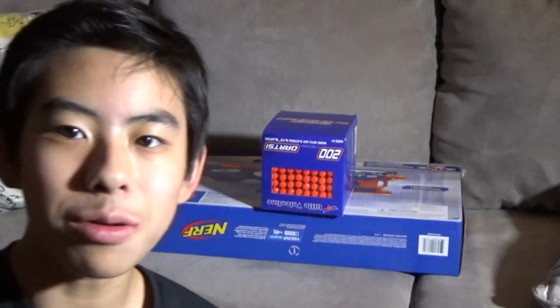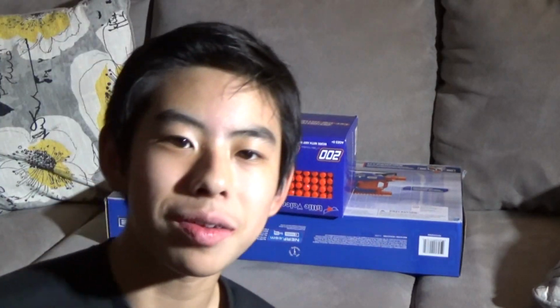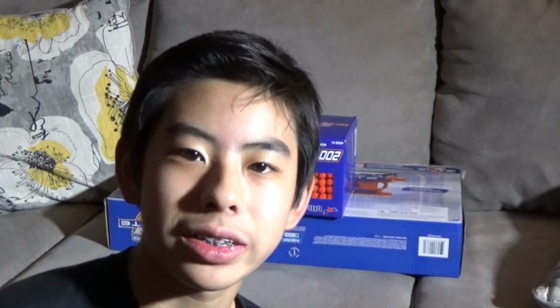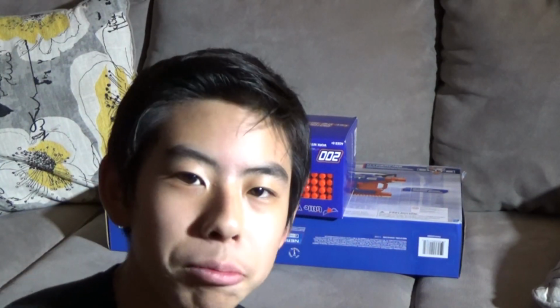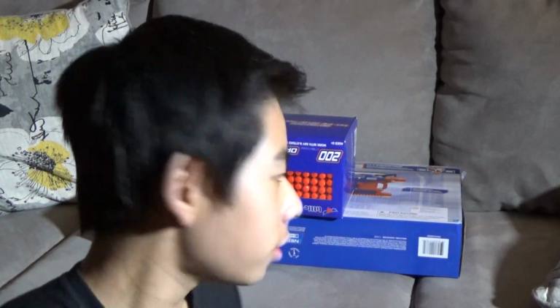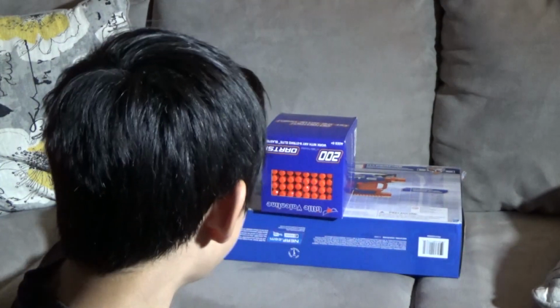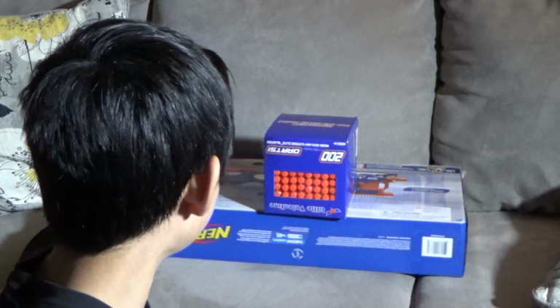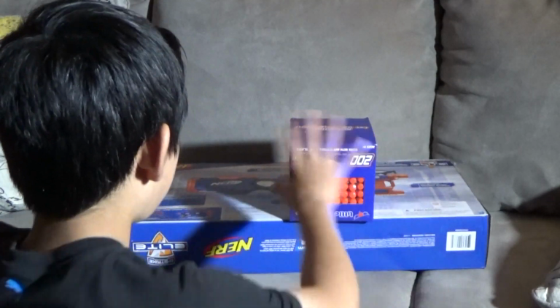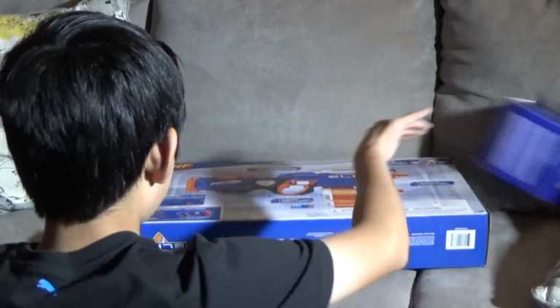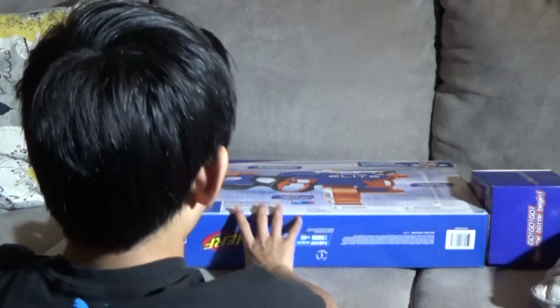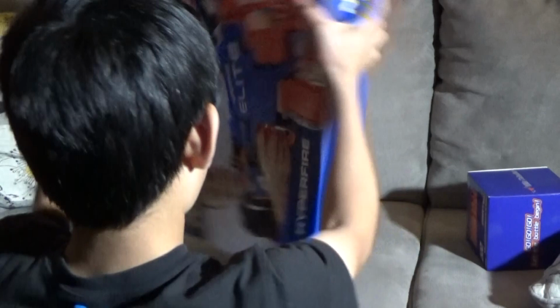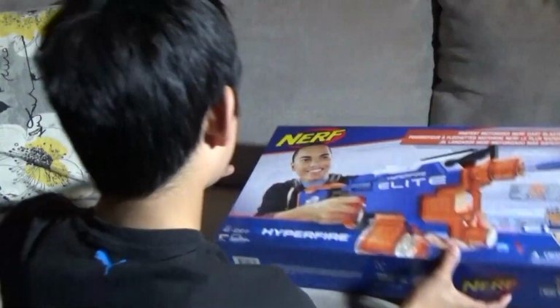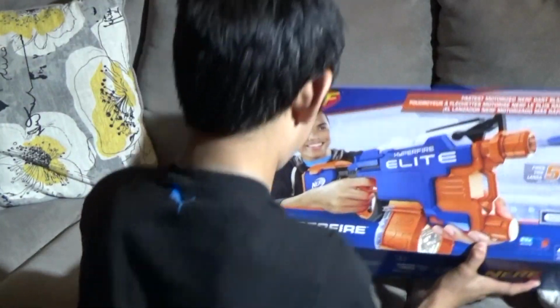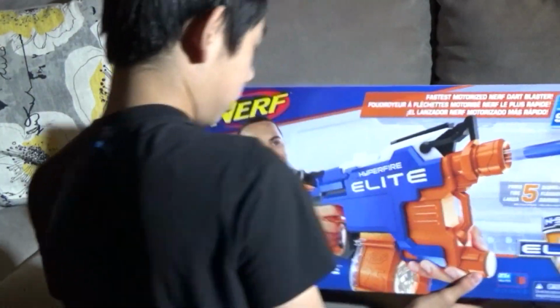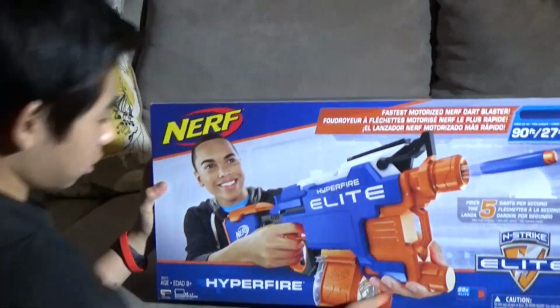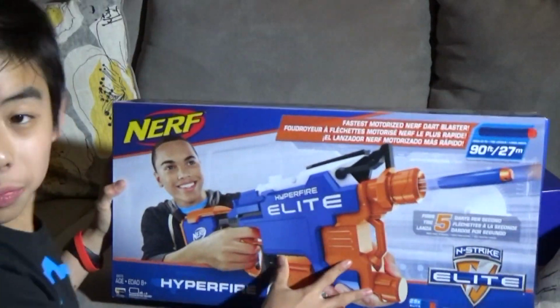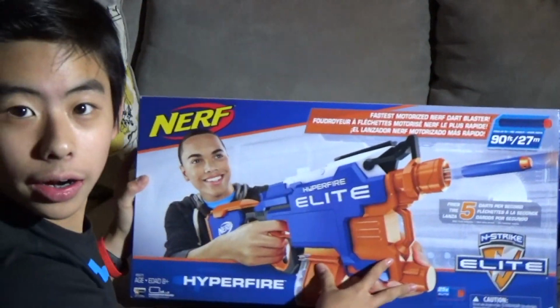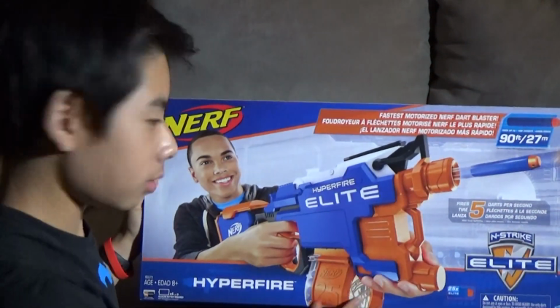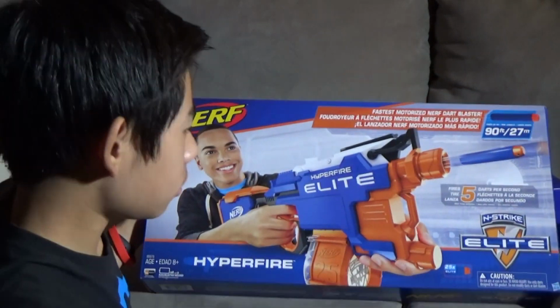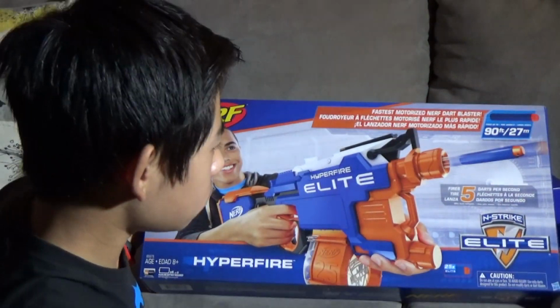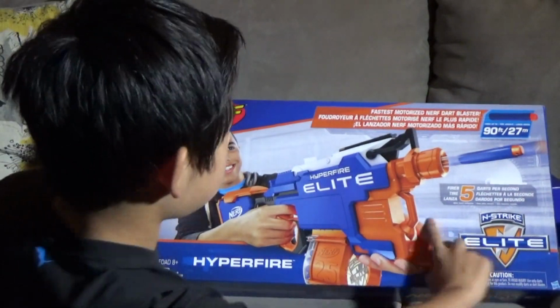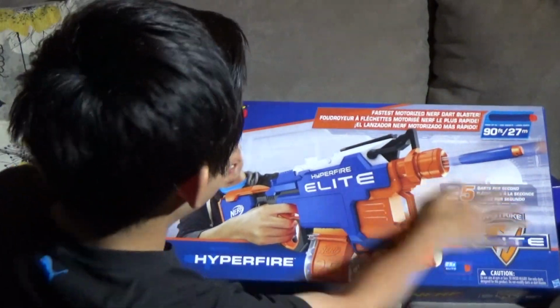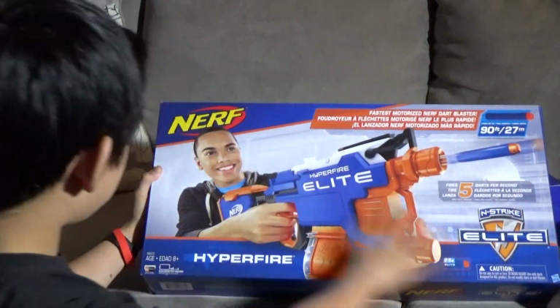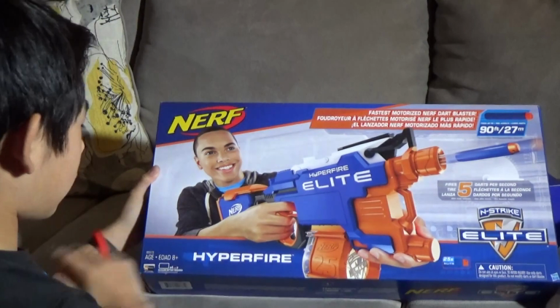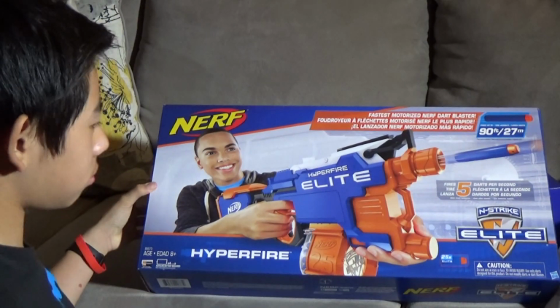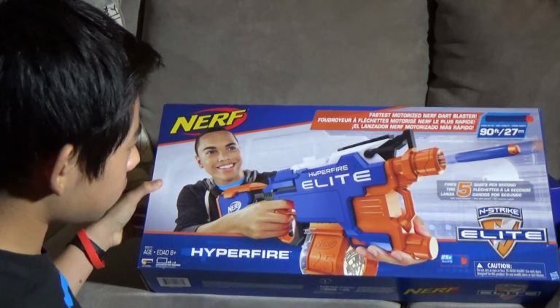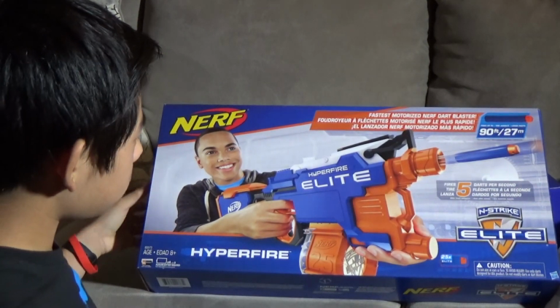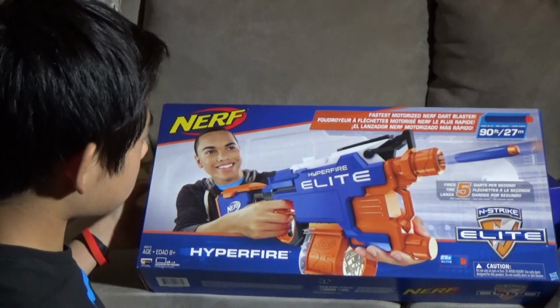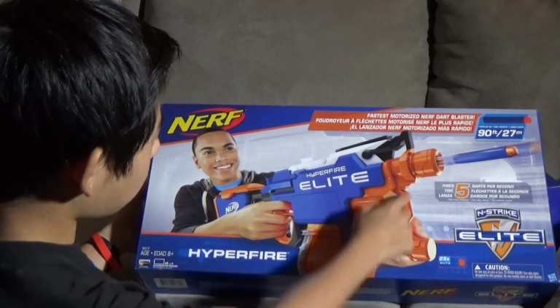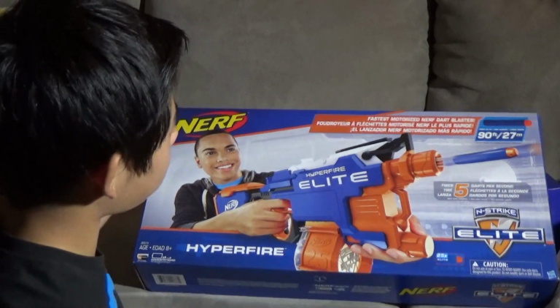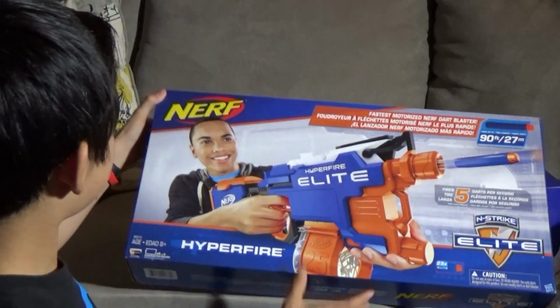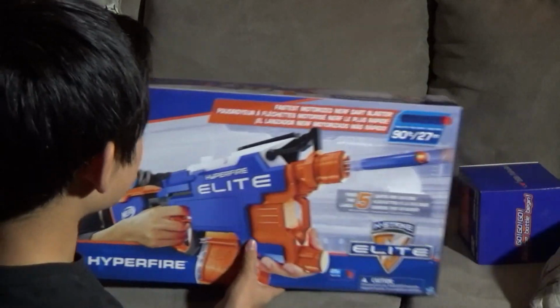What's up guys? Today I'm going to be reviewing the Nerf Hyperfire. It's called the Hyperfire Elite.